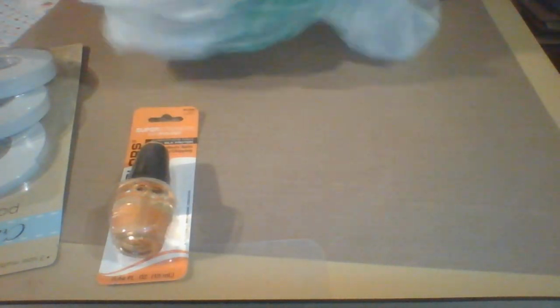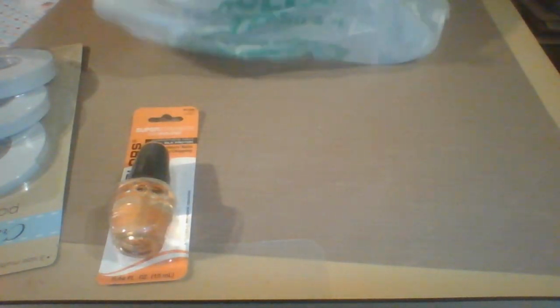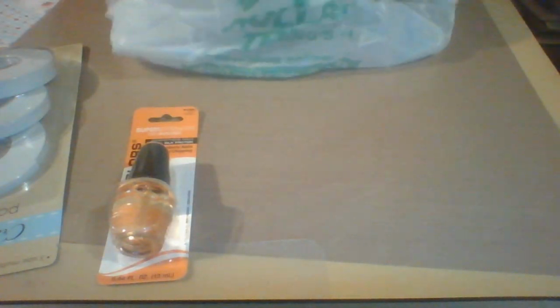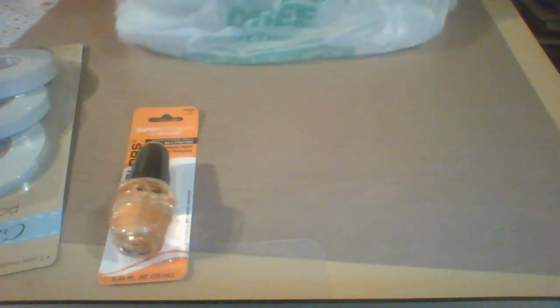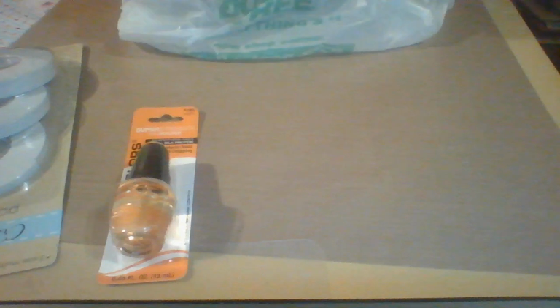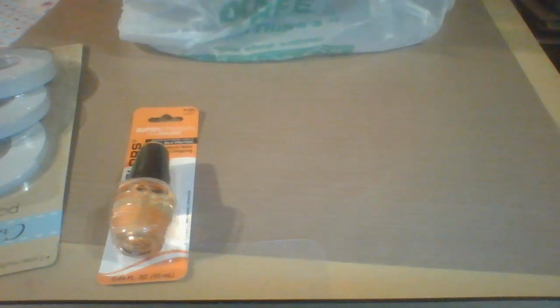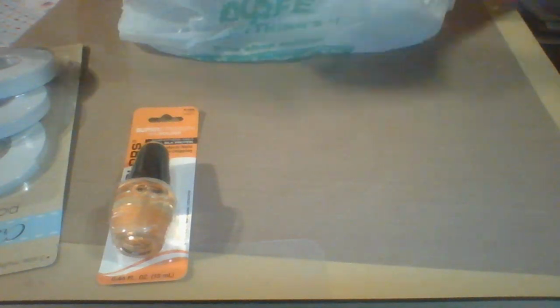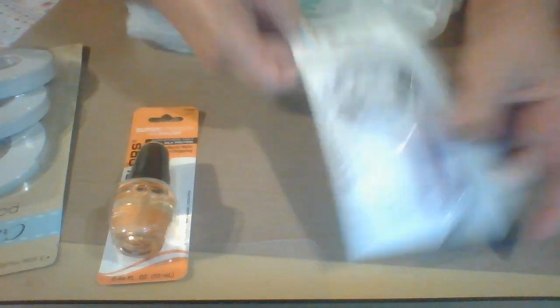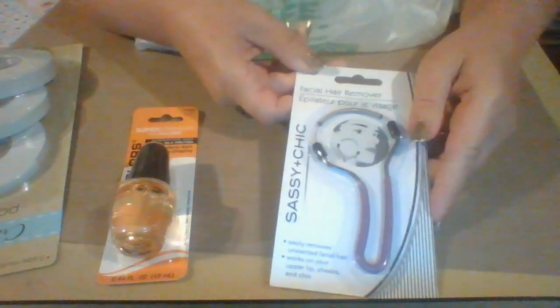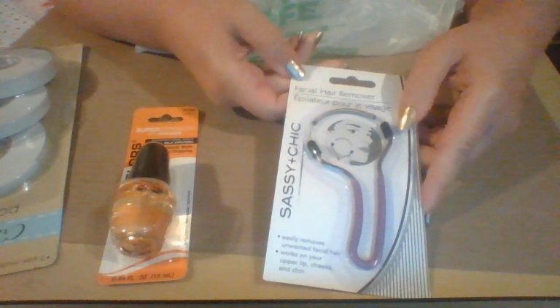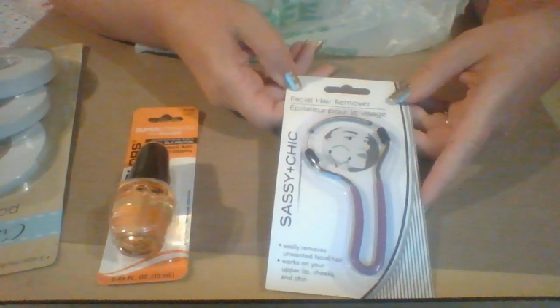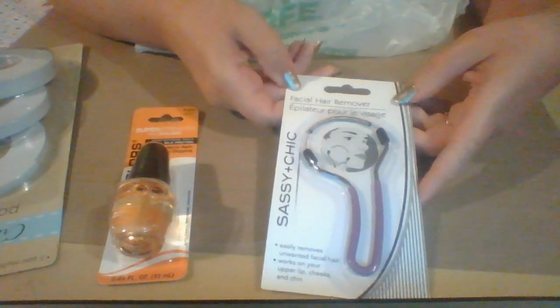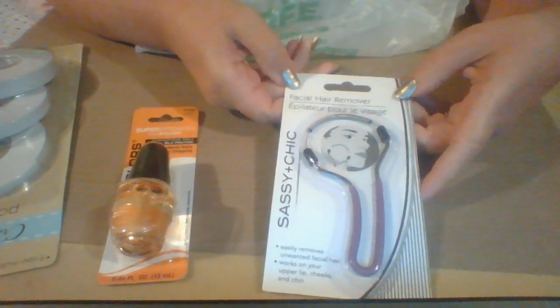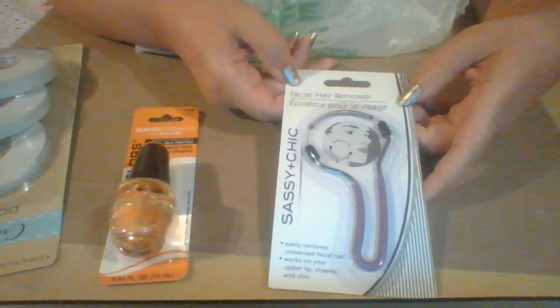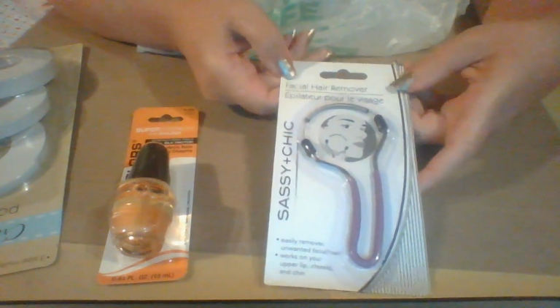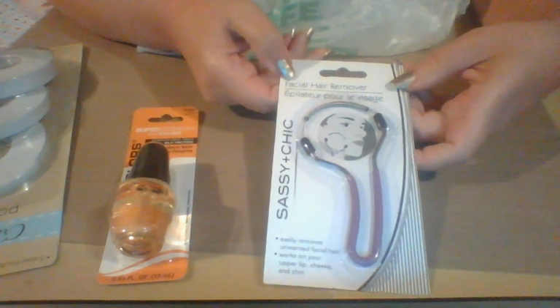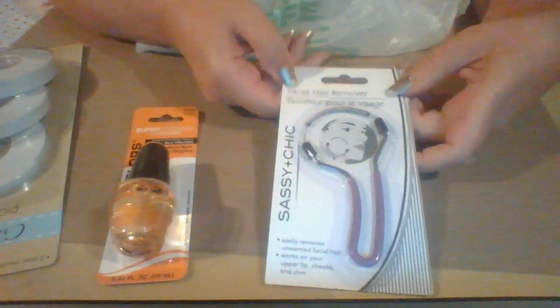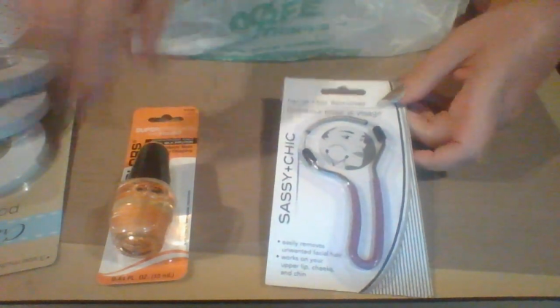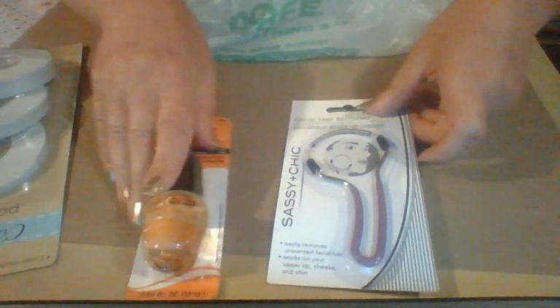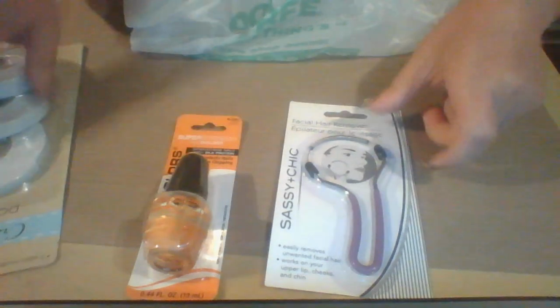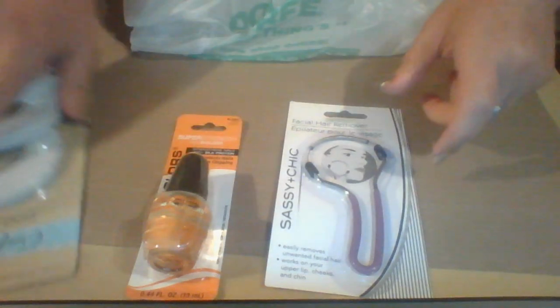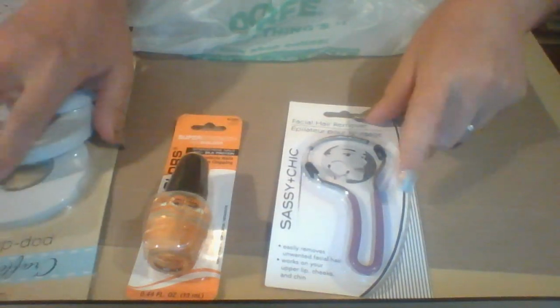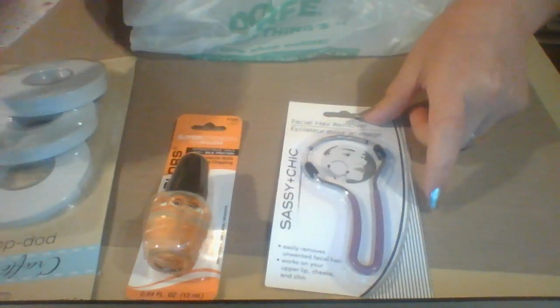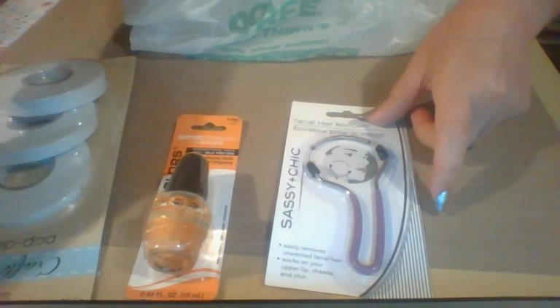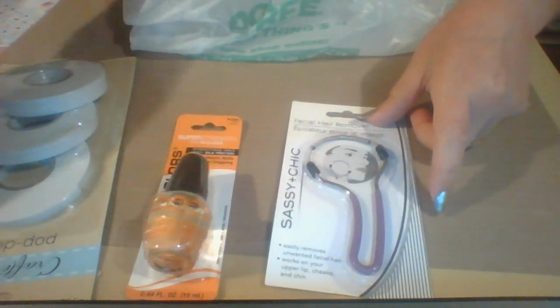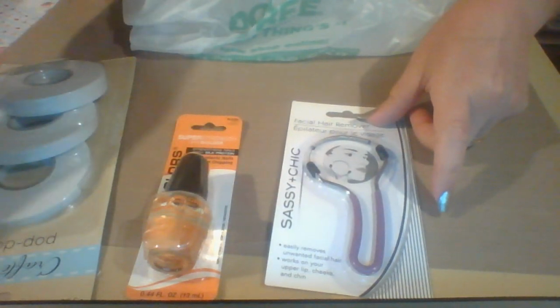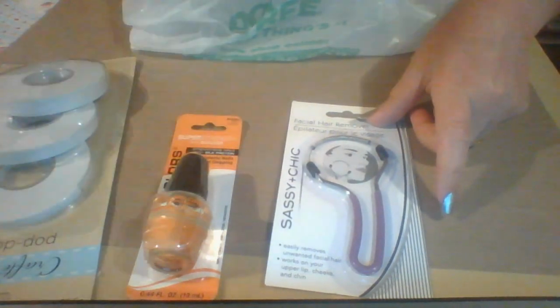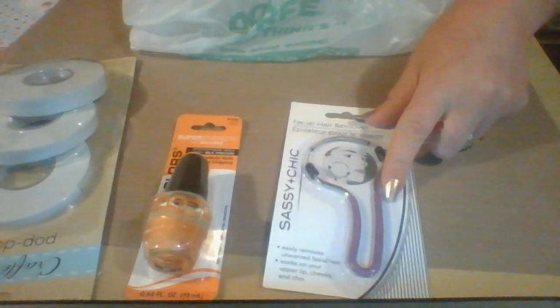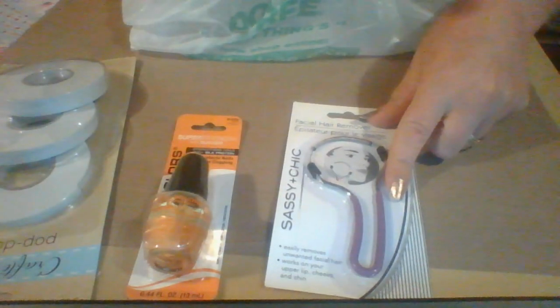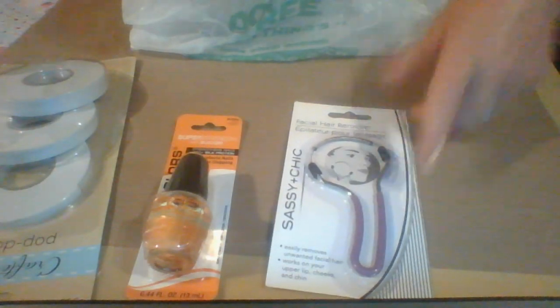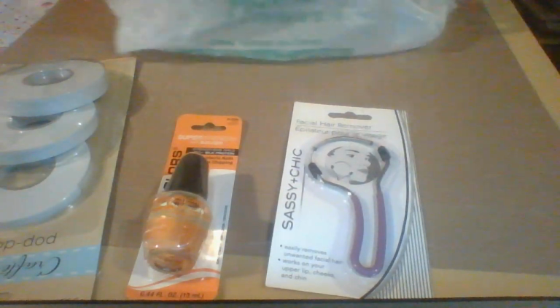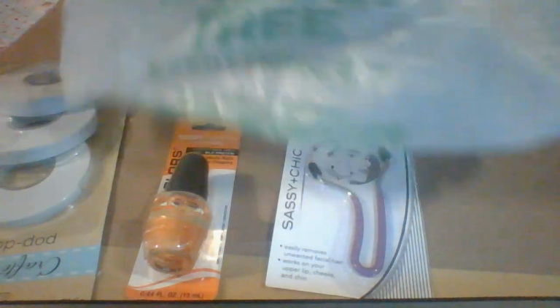The last thing that I got, because I thought this would be really fun to try out, is a facial hair remover from Sassy and Chick. So those are three great things I picked up at your local Dollar Tree.